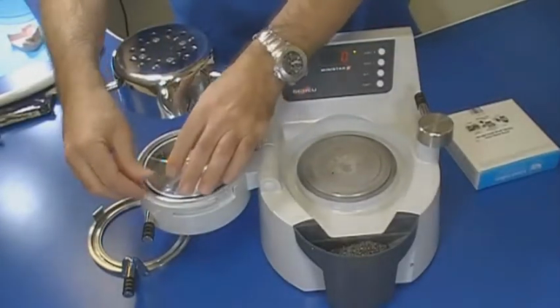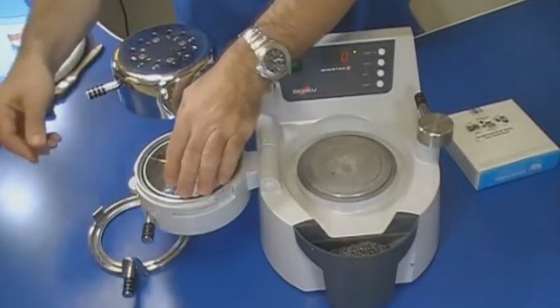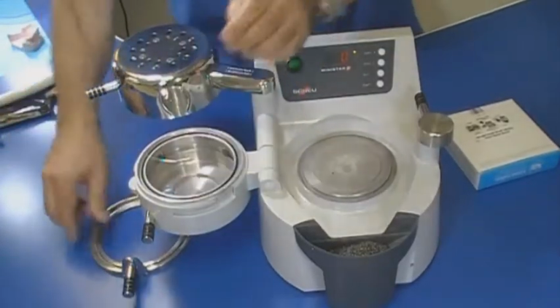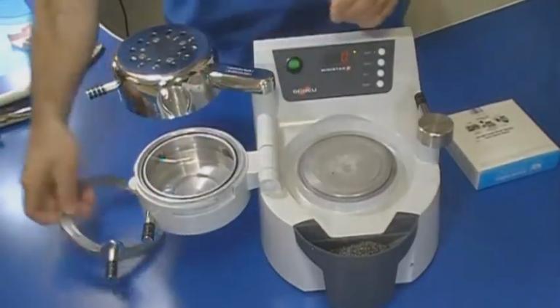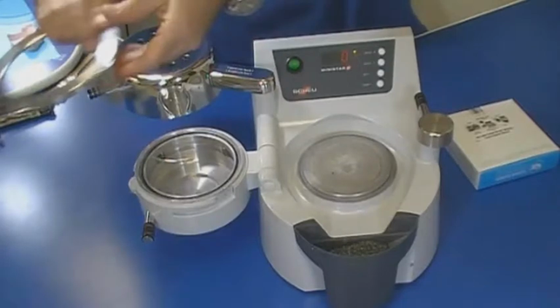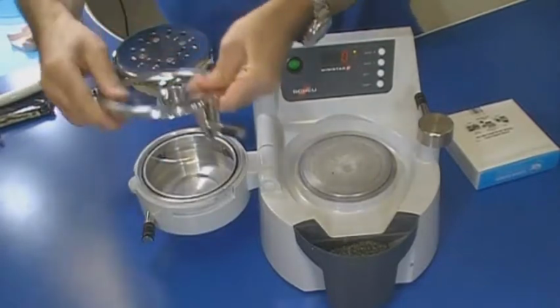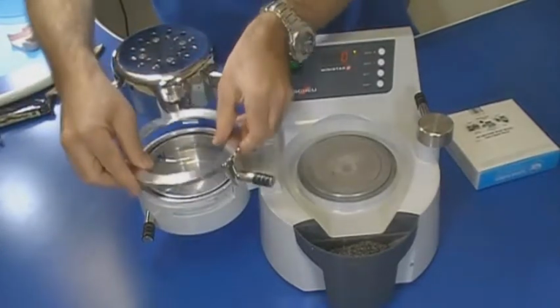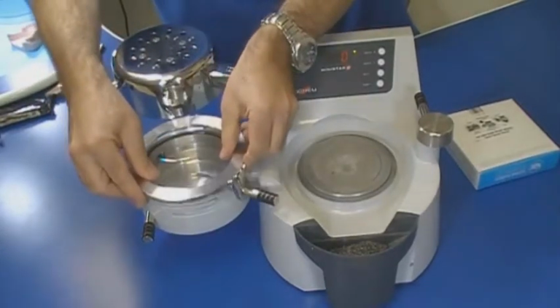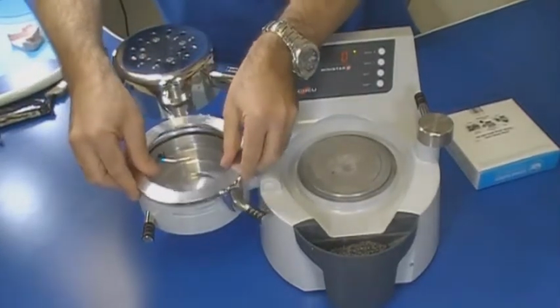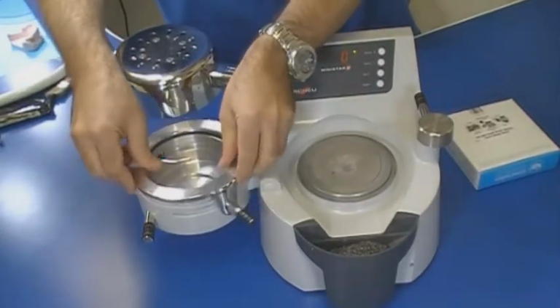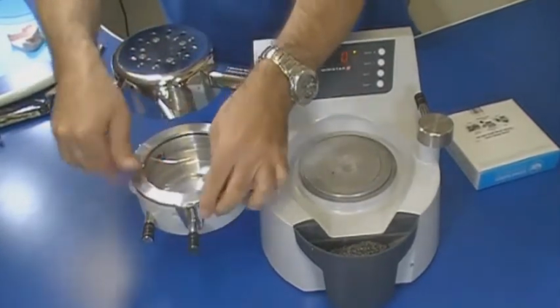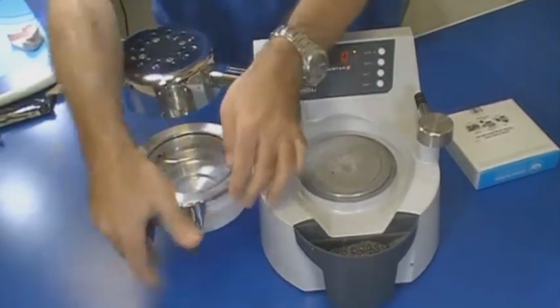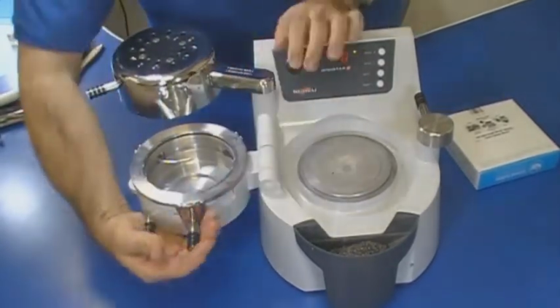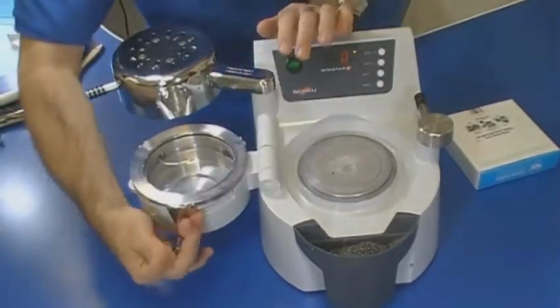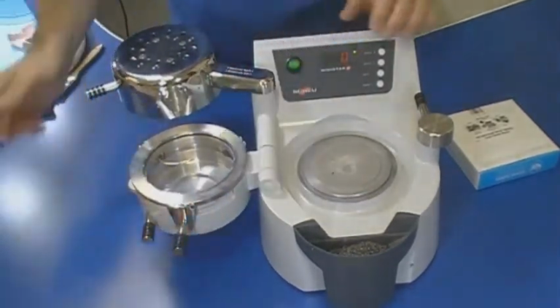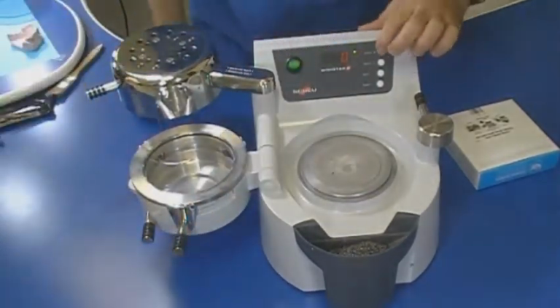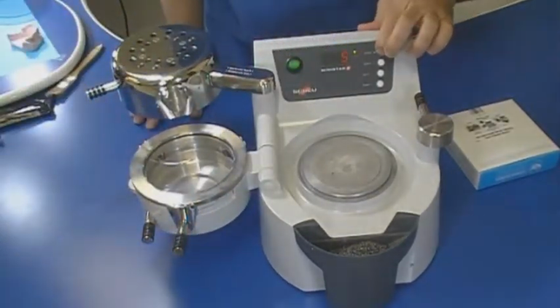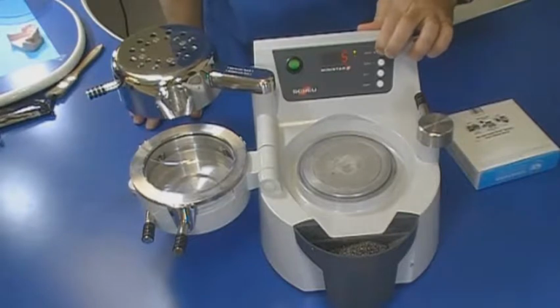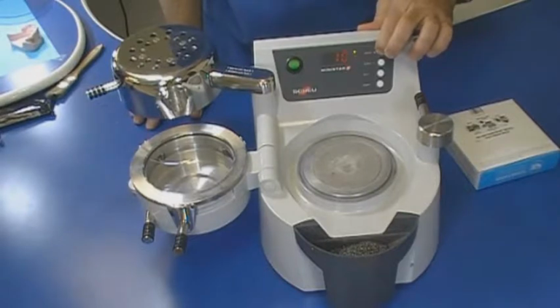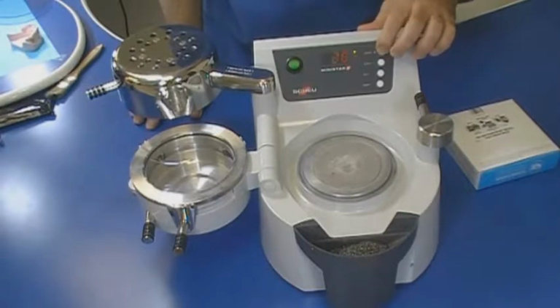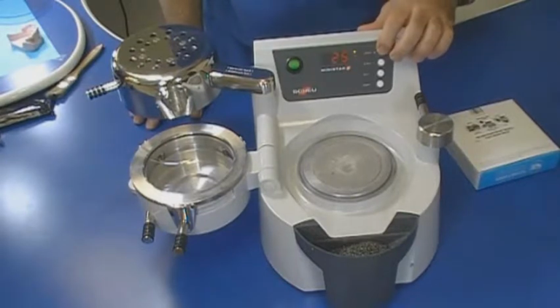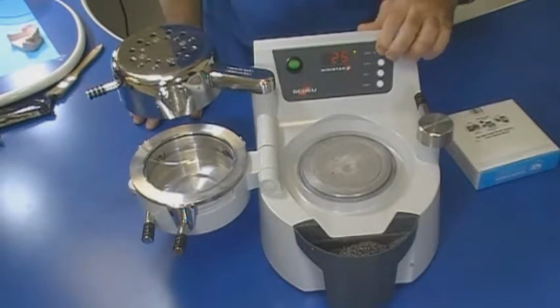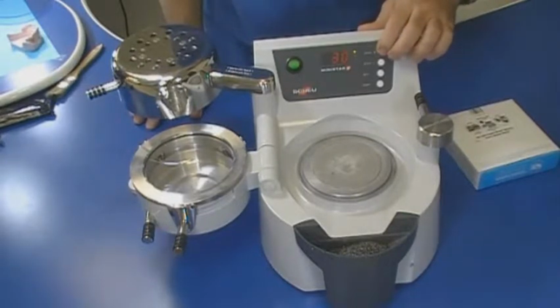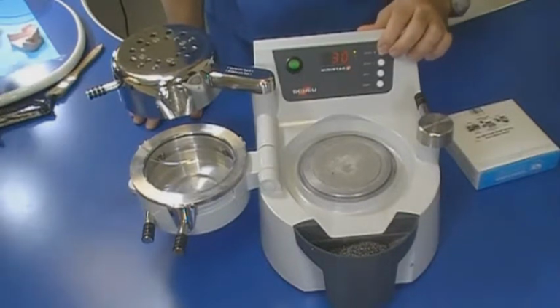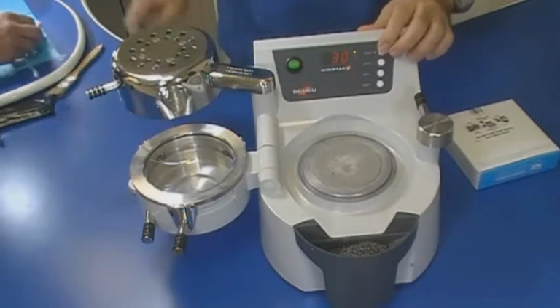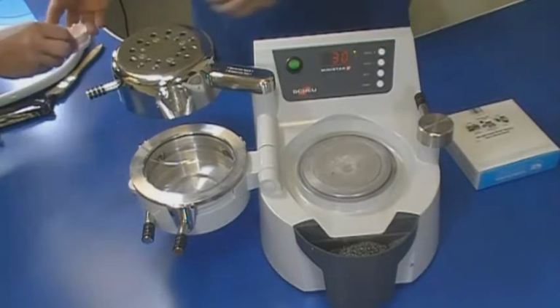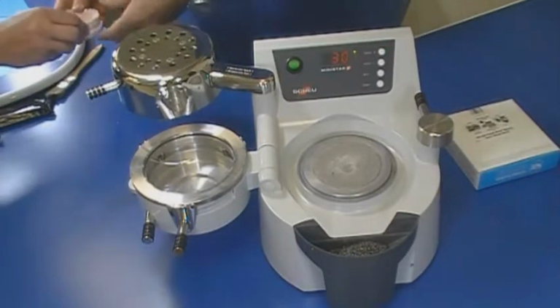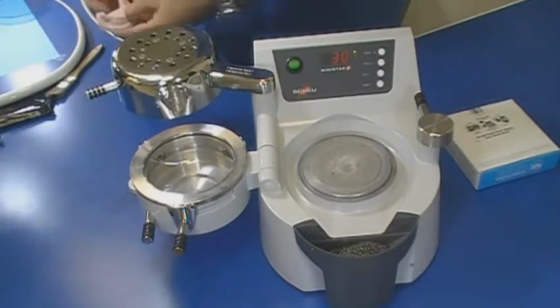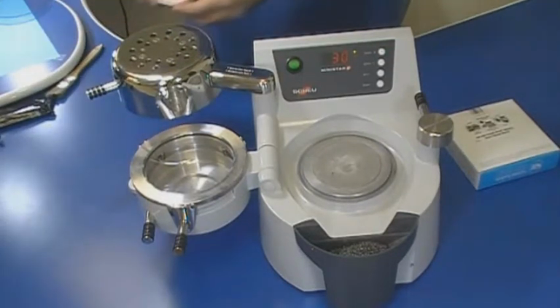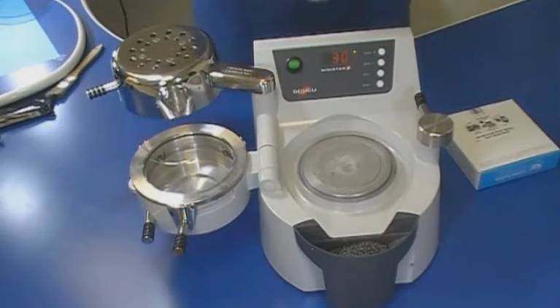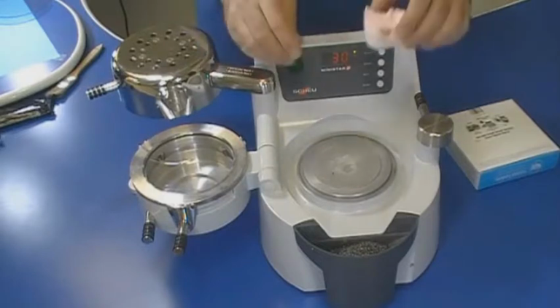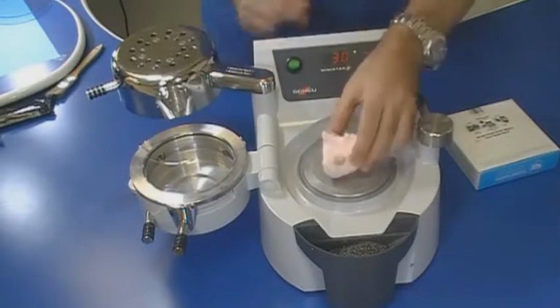Place the material on the pressure chamber and secure it with the clamping frame. Enter the heating time of 30 seconds into the mini-star or biostar, and swing the heating element over the pressure chamber to initiate the heating cycle.